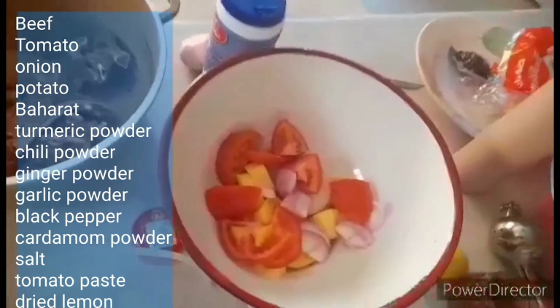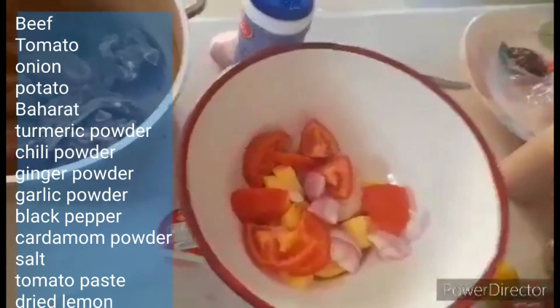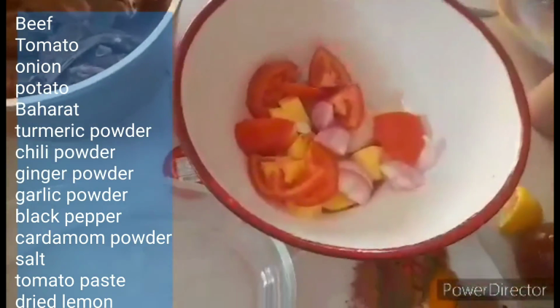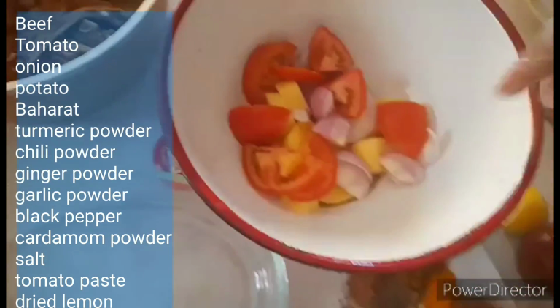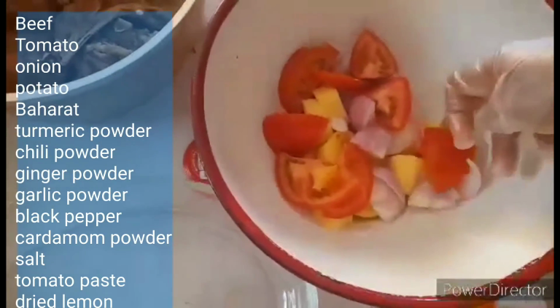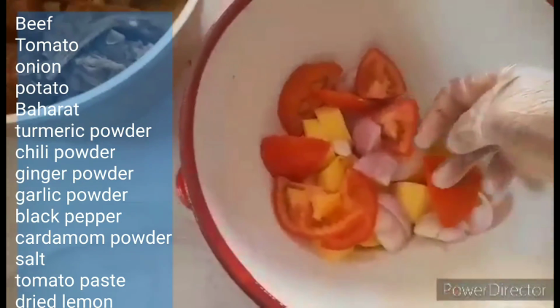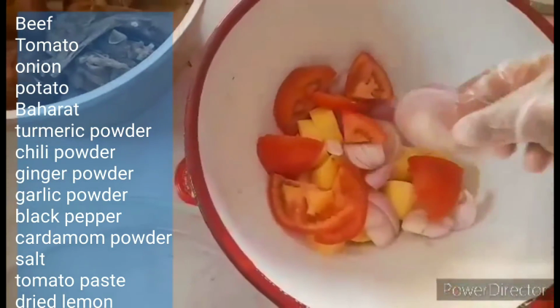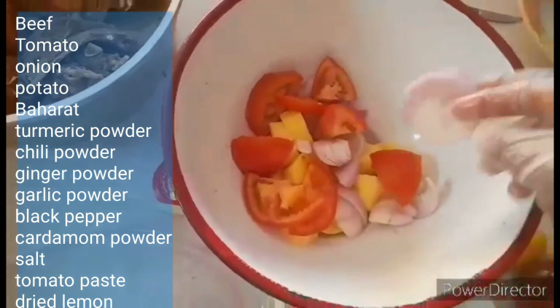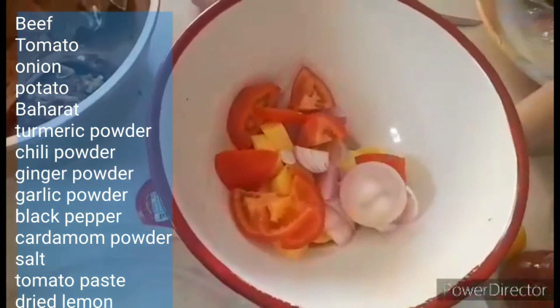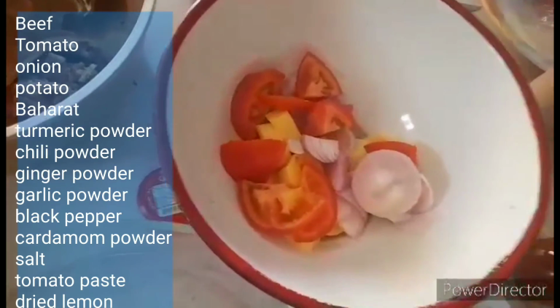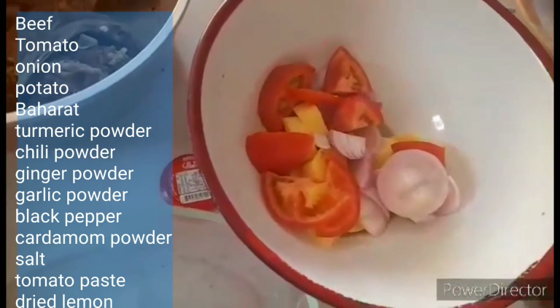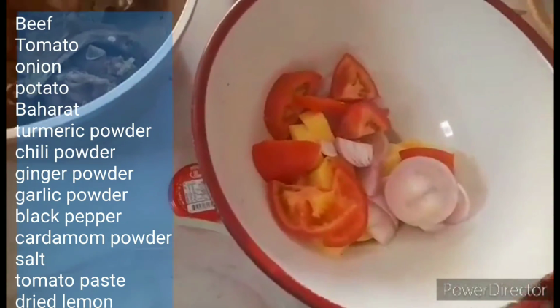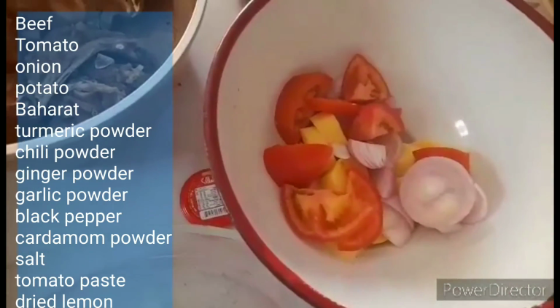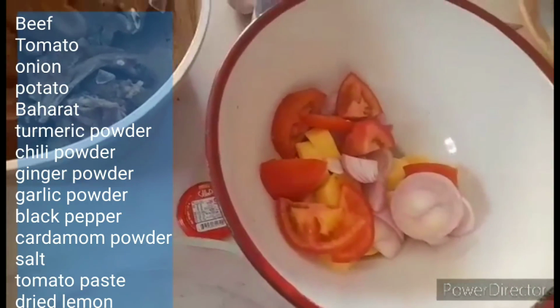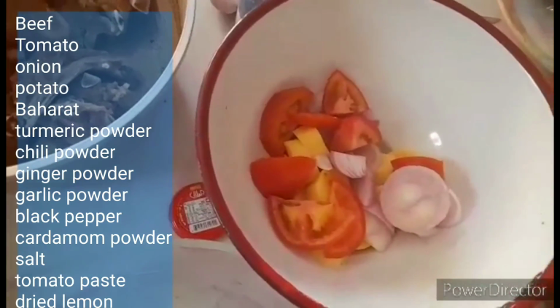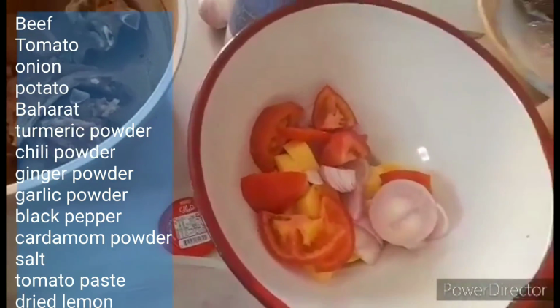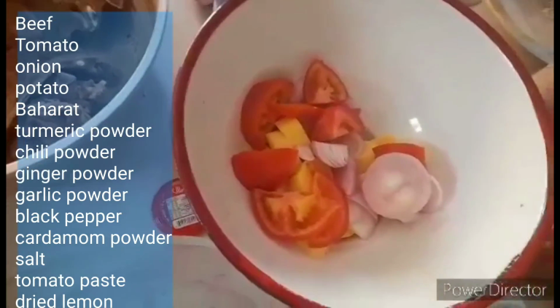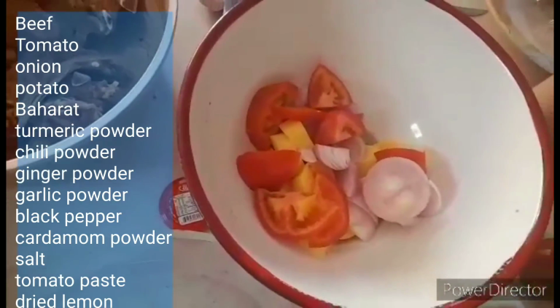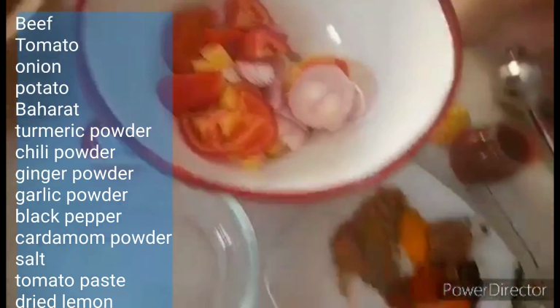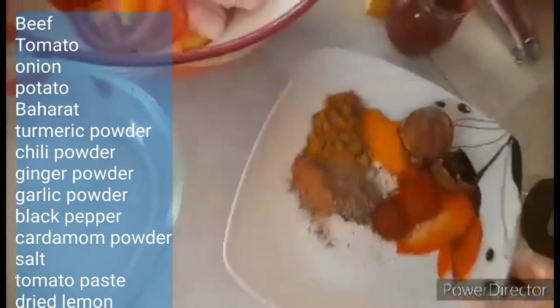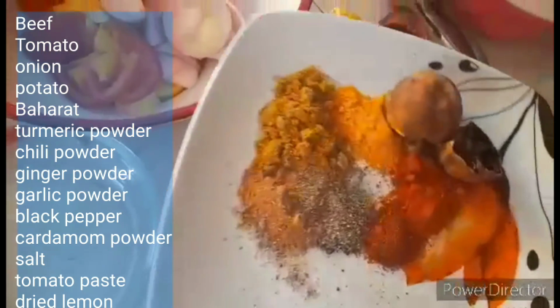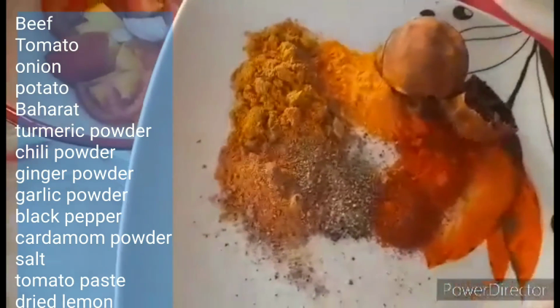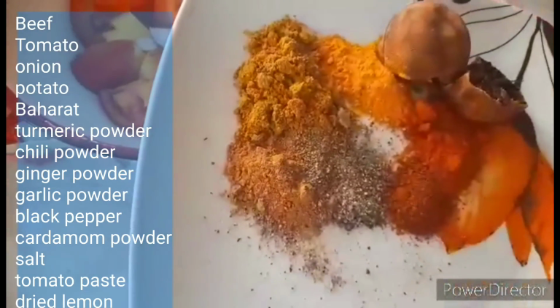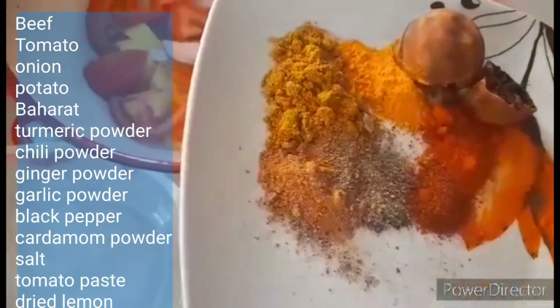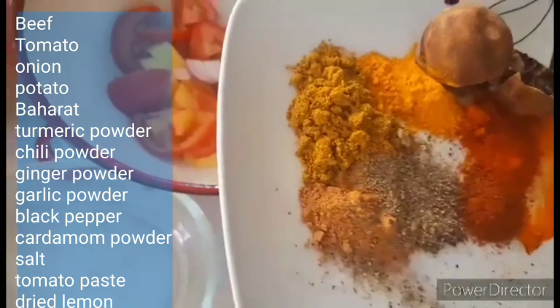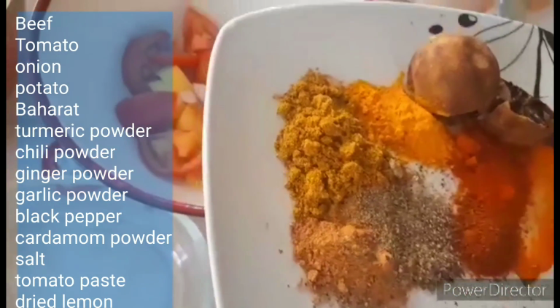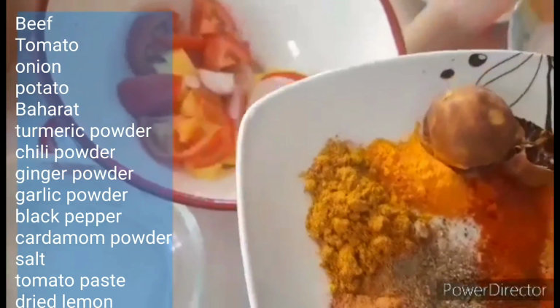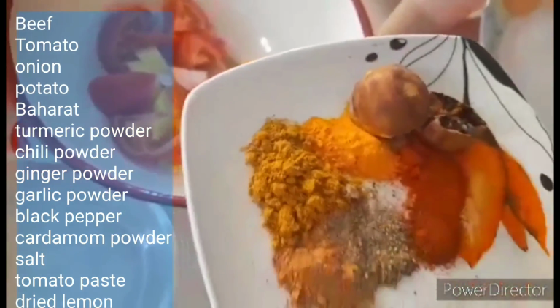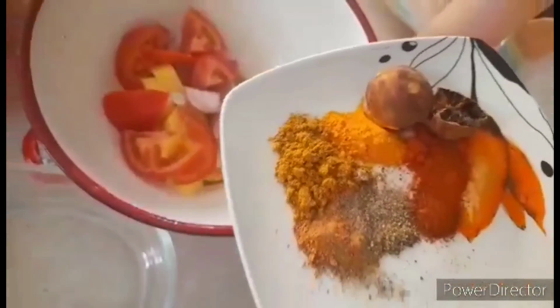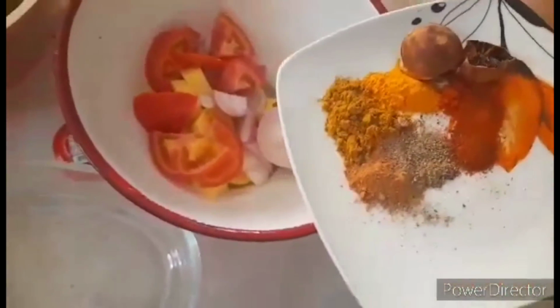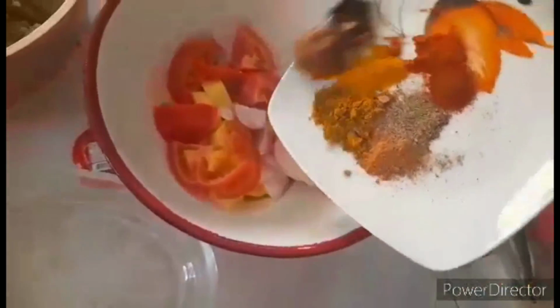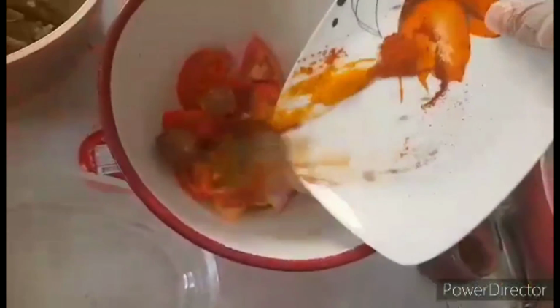Ito yung ingredients natin. Meron dito sa table, at meron din tayo dito. Ayan, mga spices — ilalagay ko sa description box ito lahat guys.